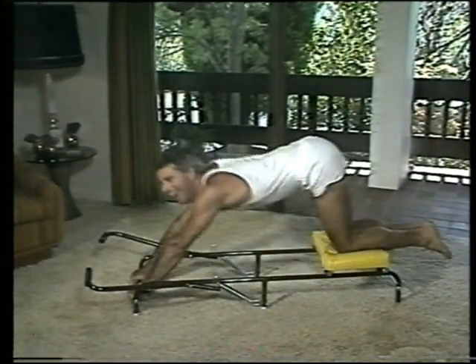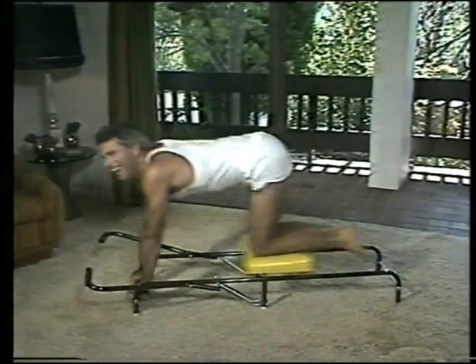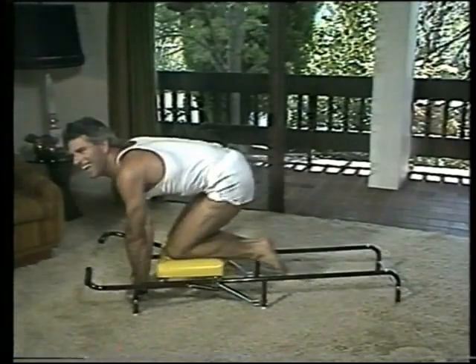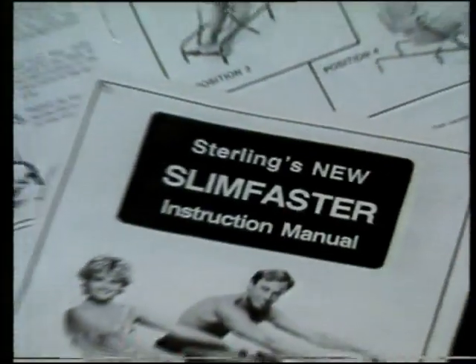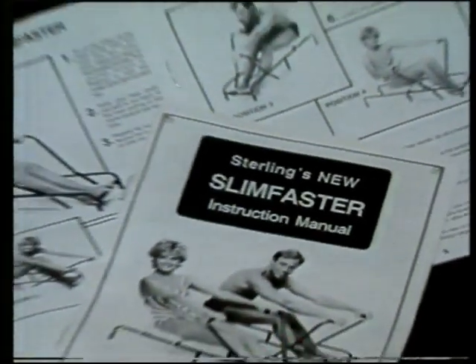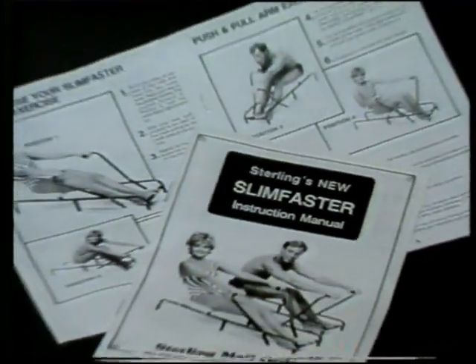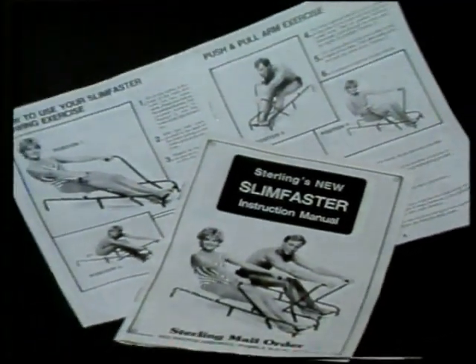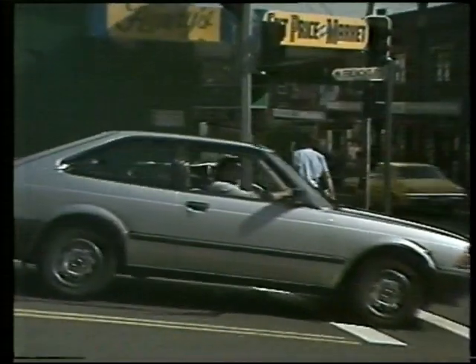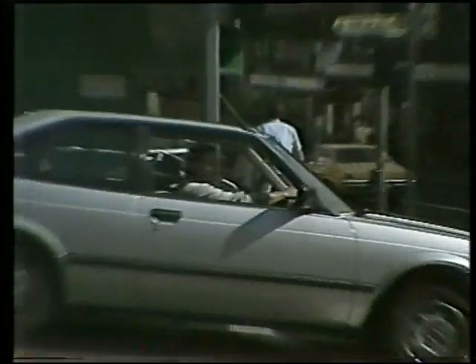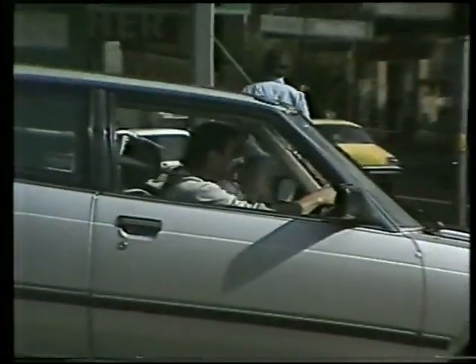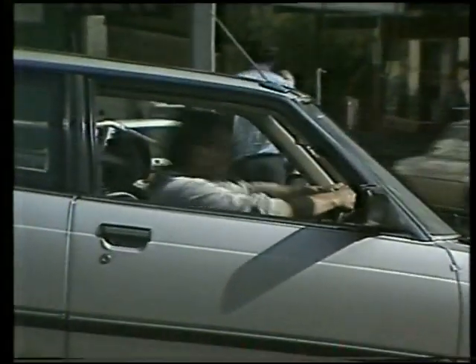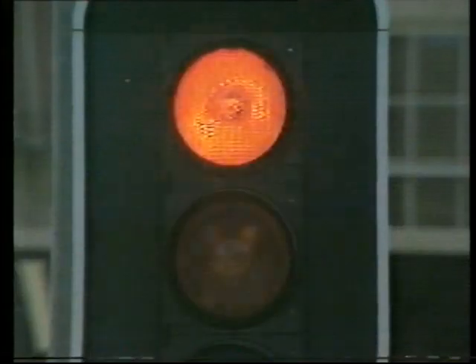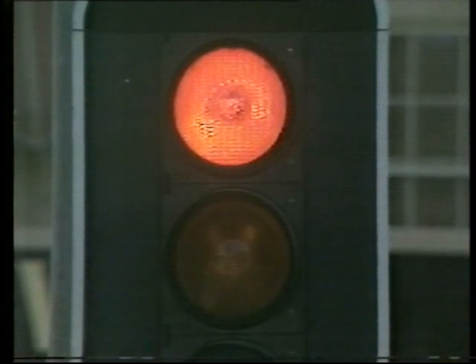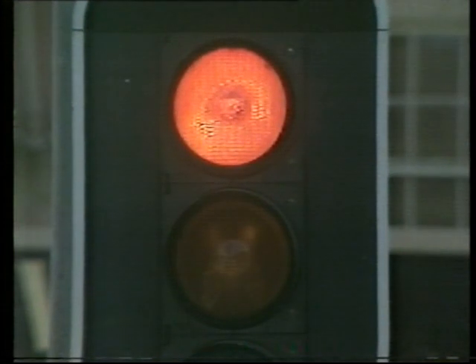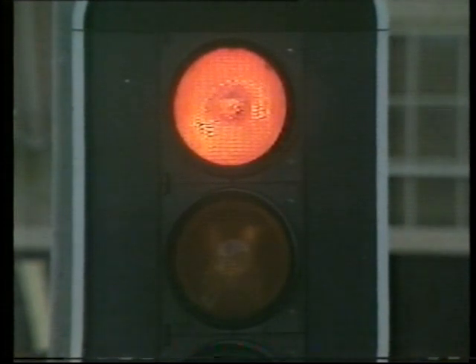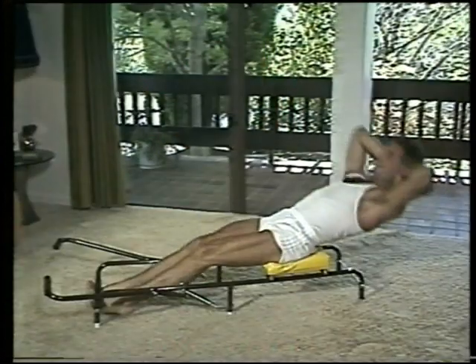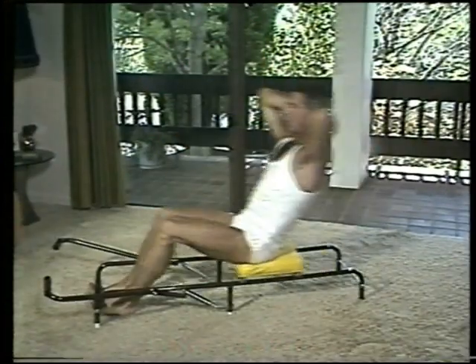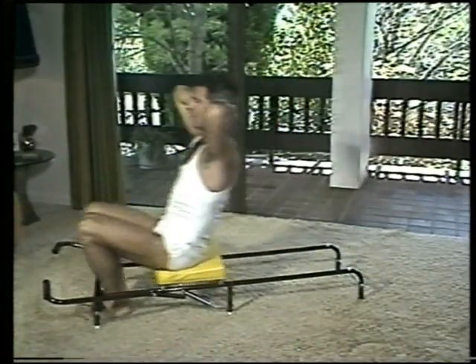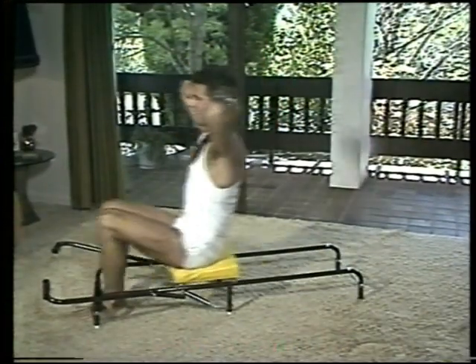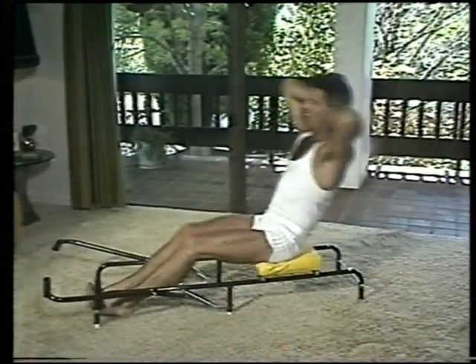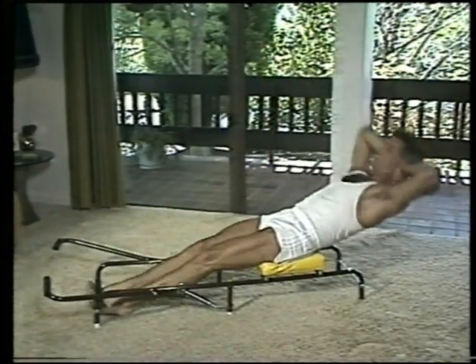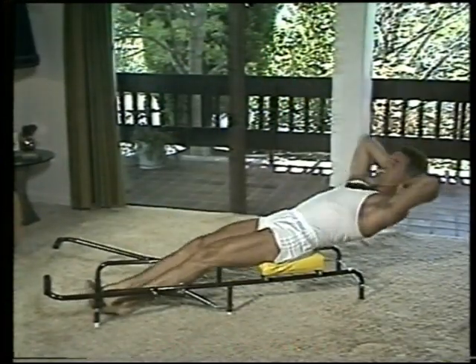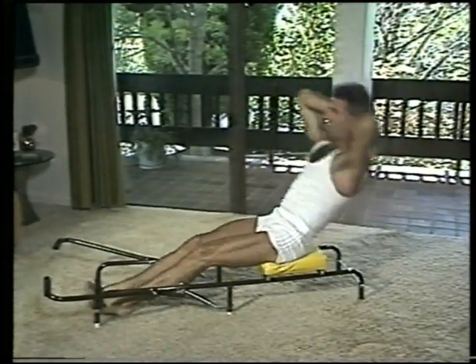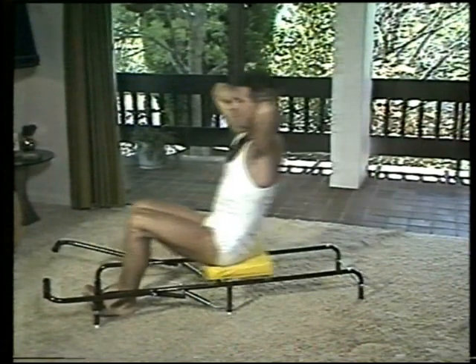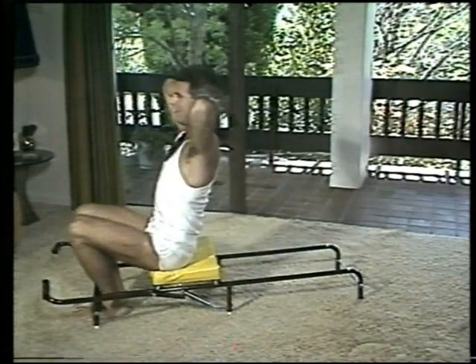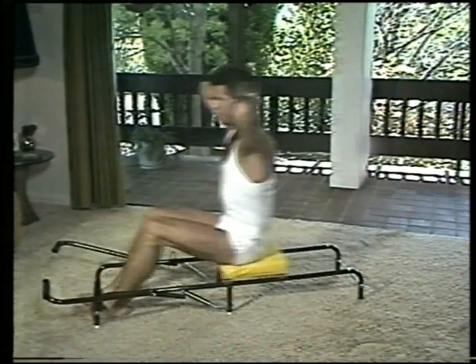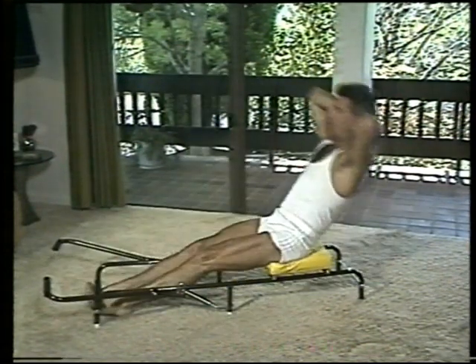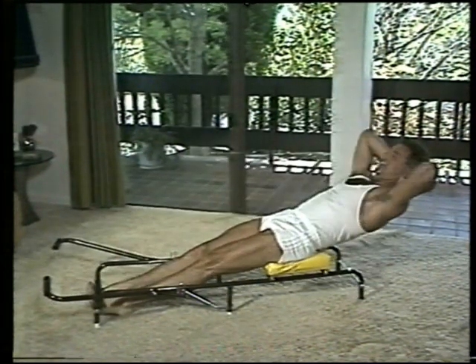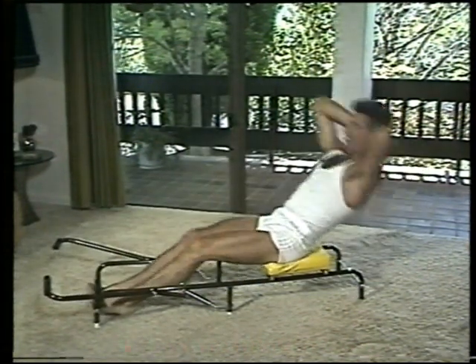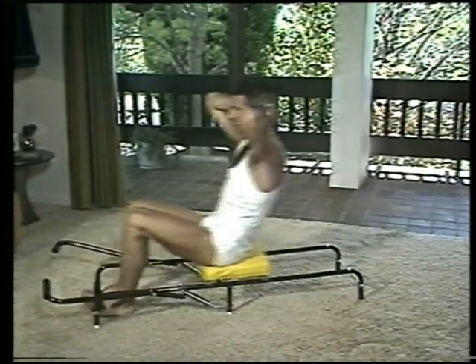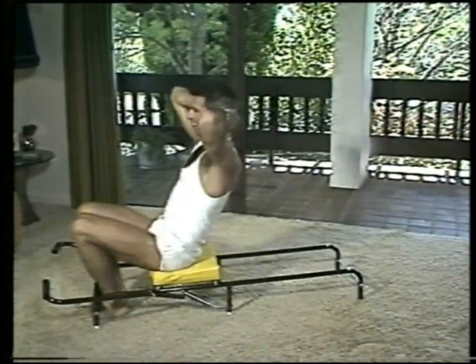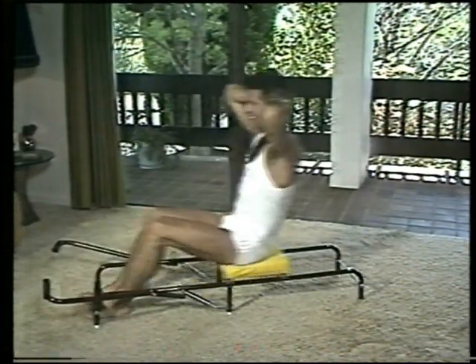The 3-Minute Slim Faster comes complete with this free exercise book. Poor old Joe's held up at the traffic lights, while Trevor's toning up his stomach muscles. Are you ready for the price of the Slim Faster? Over 100,000 people think it's a bargain.